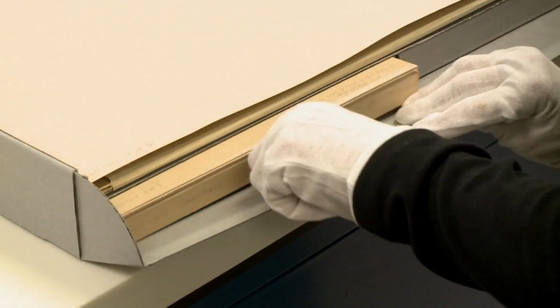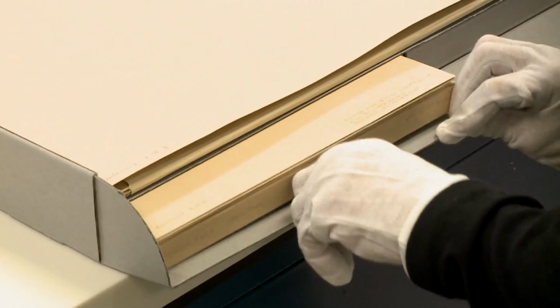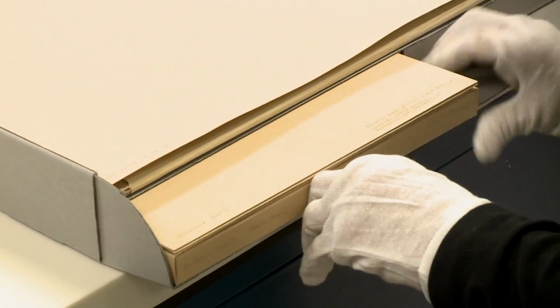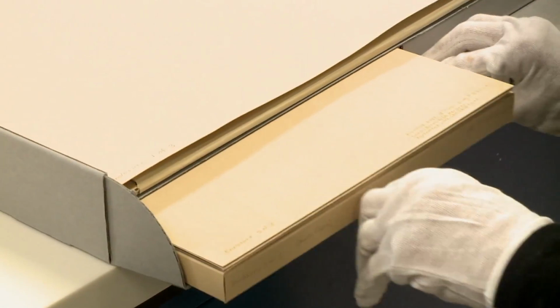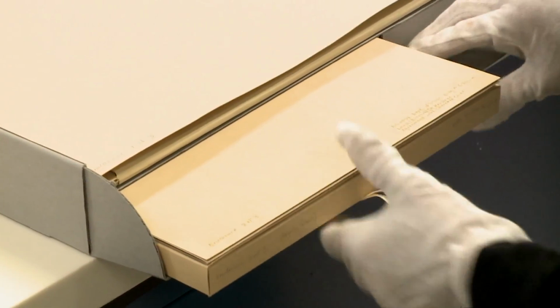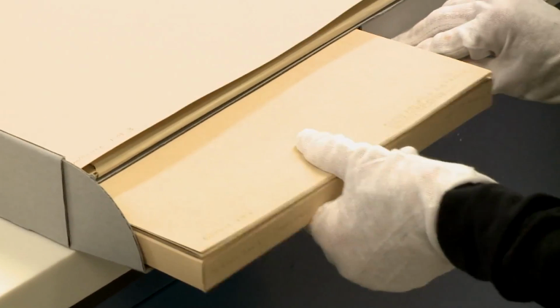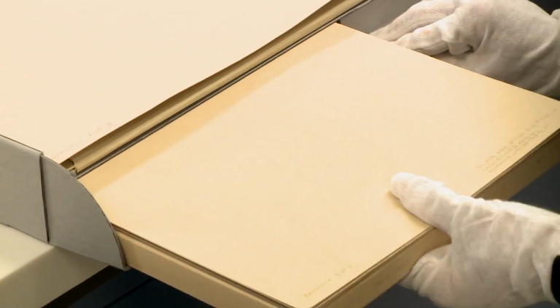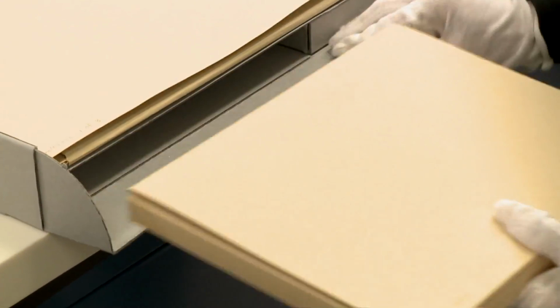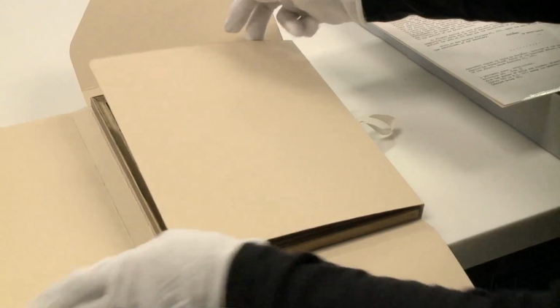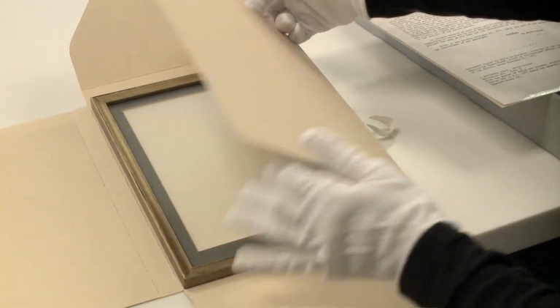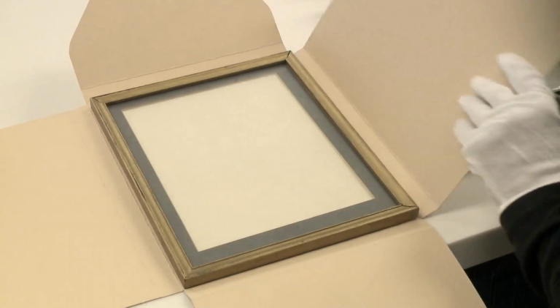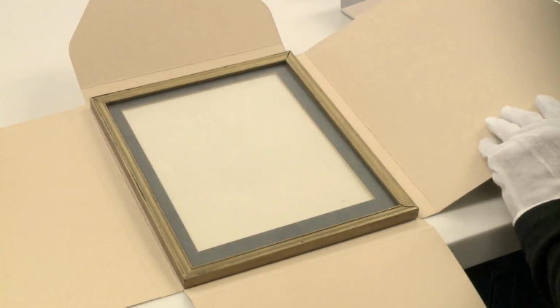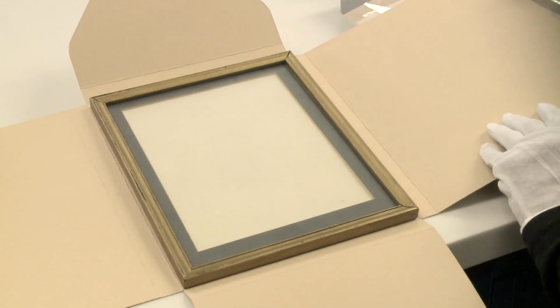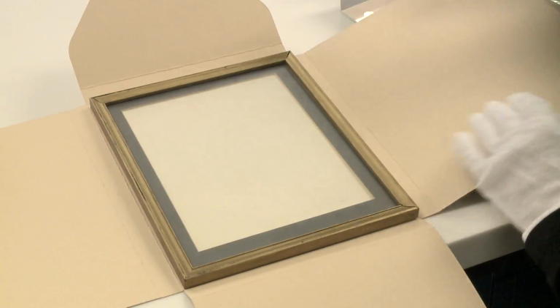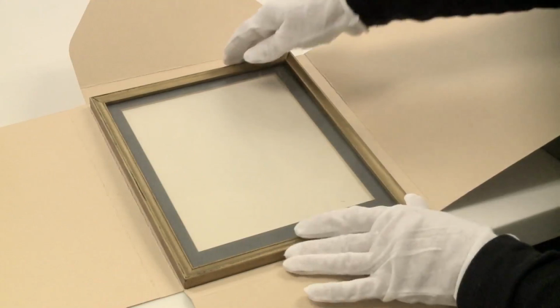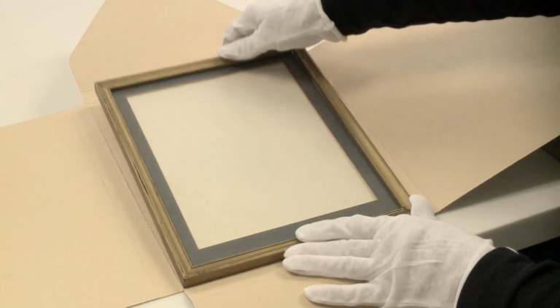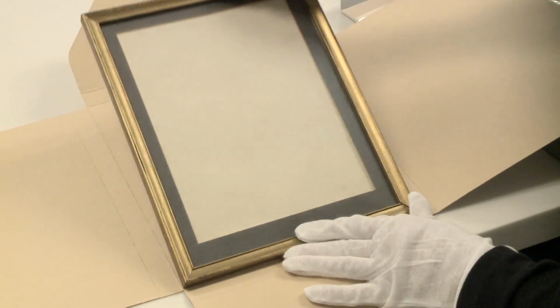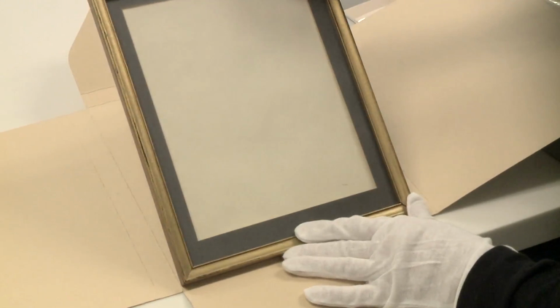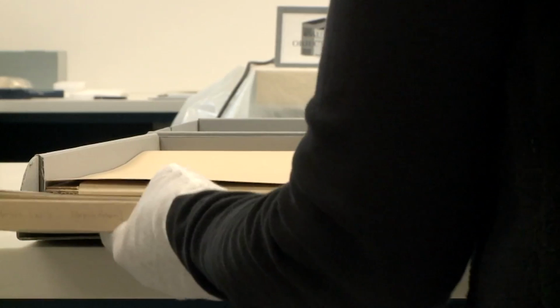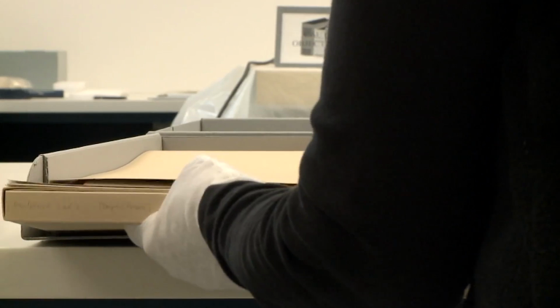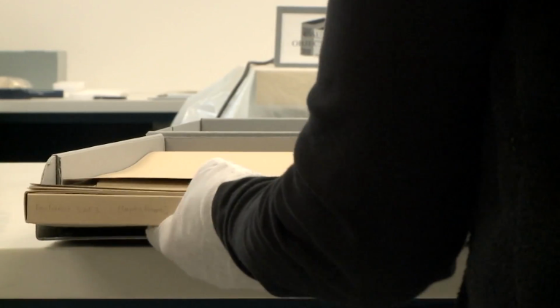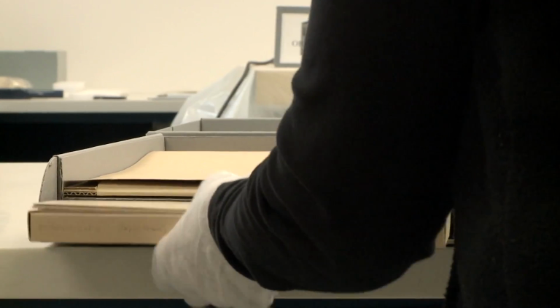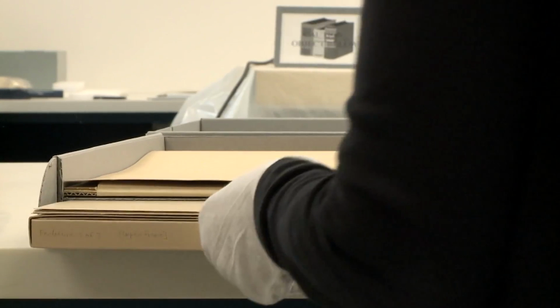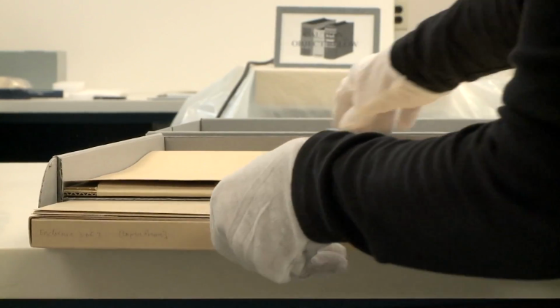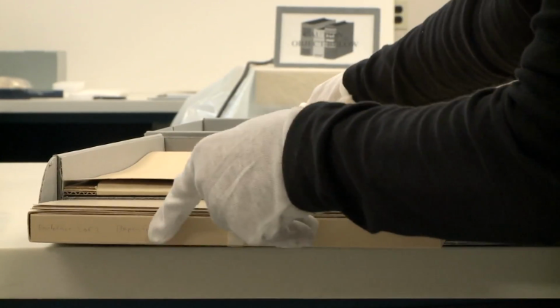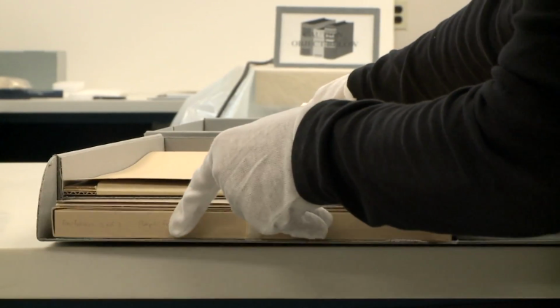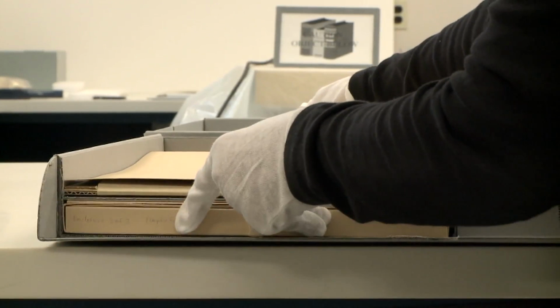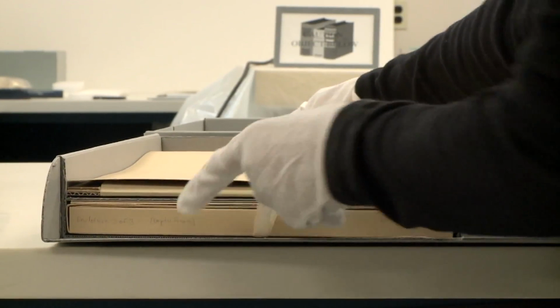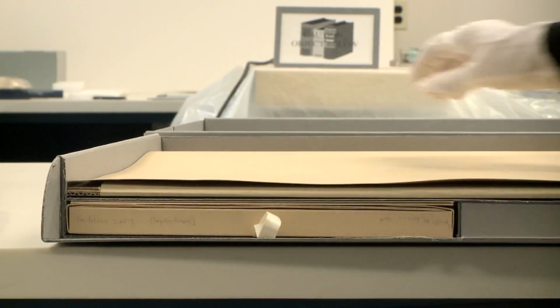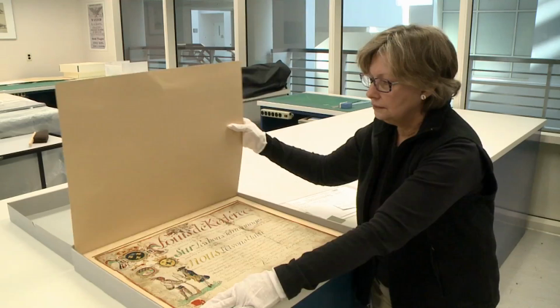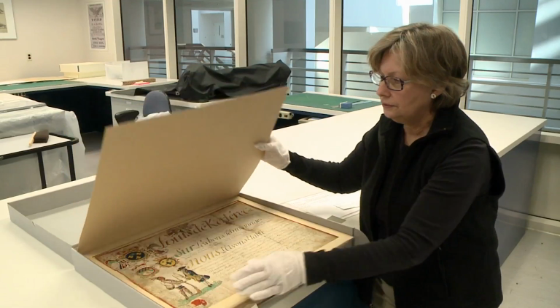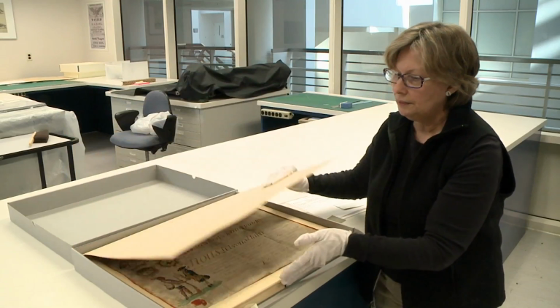Smaller items usually are housed underneath. This is a little four-flap folder box that we make for items that are going to be housed in a more sturdy box.